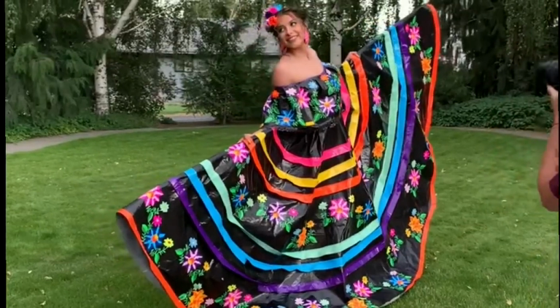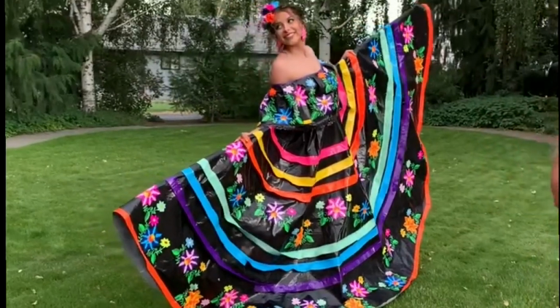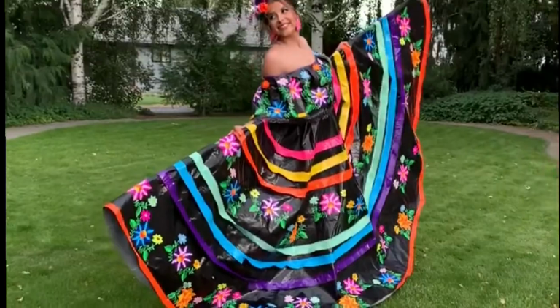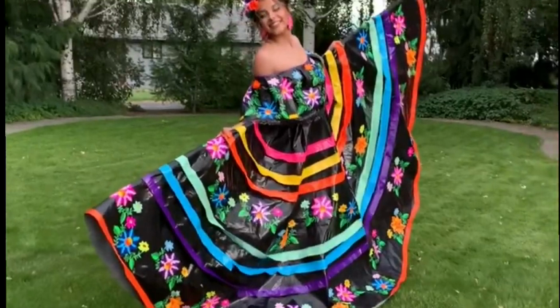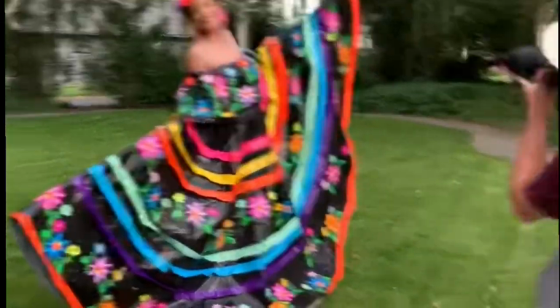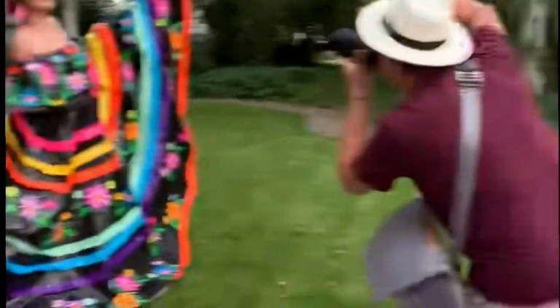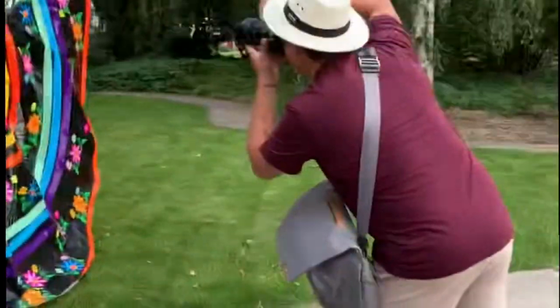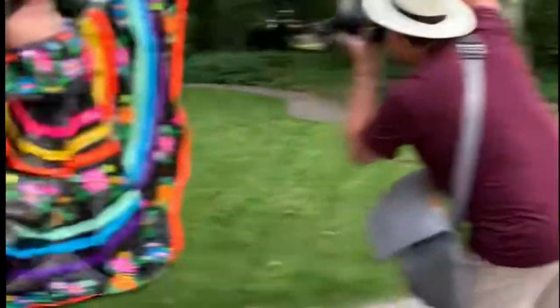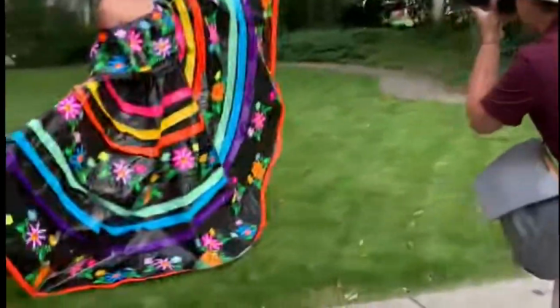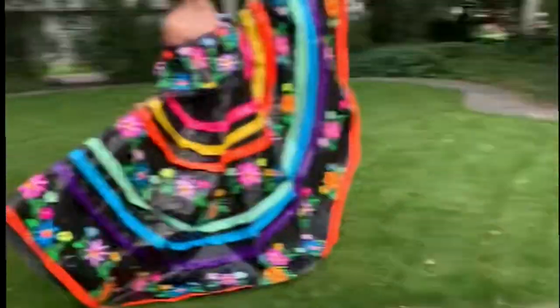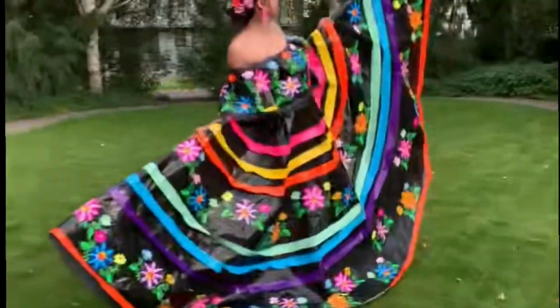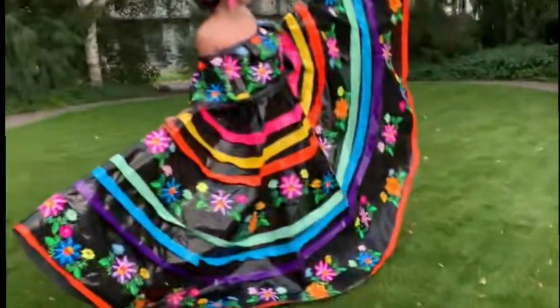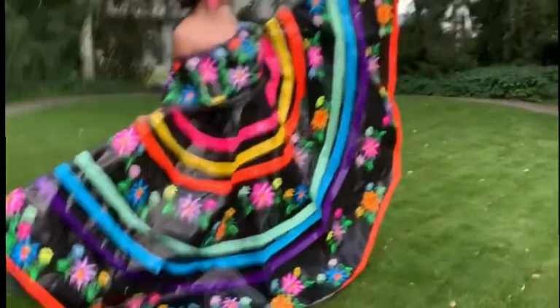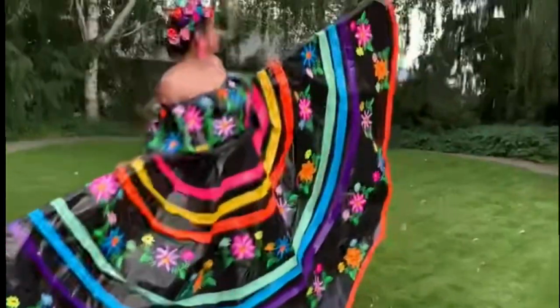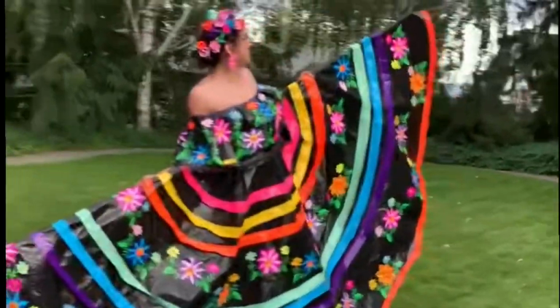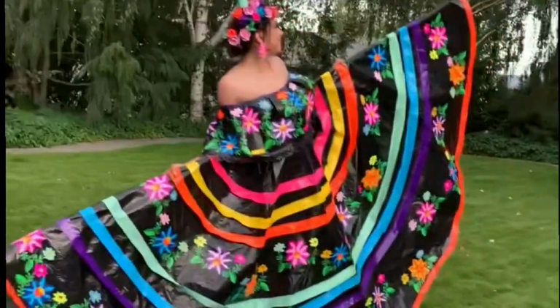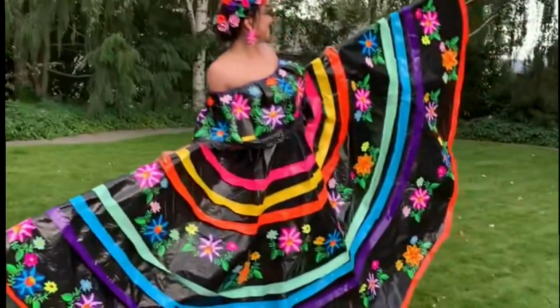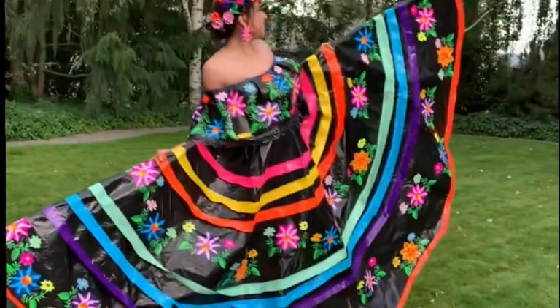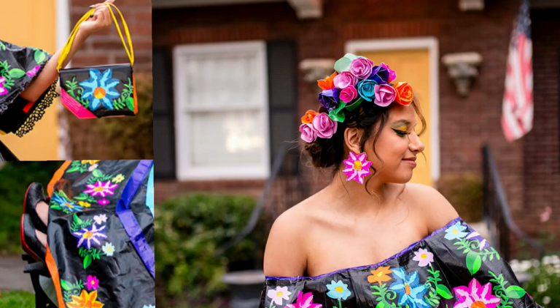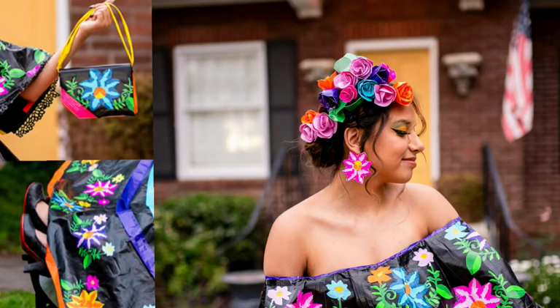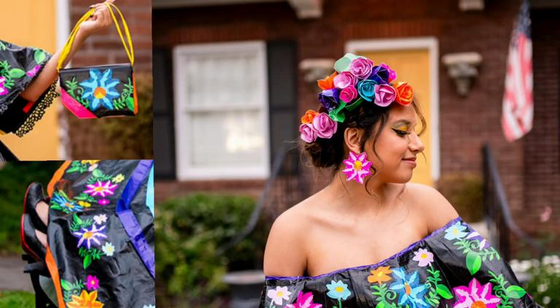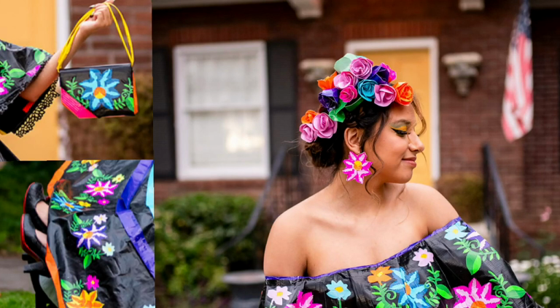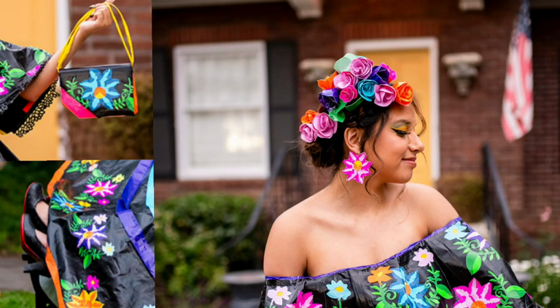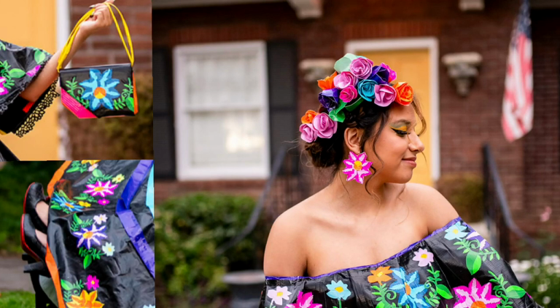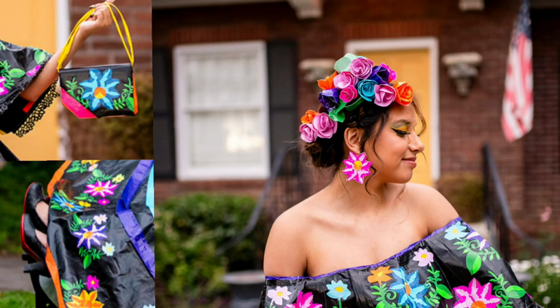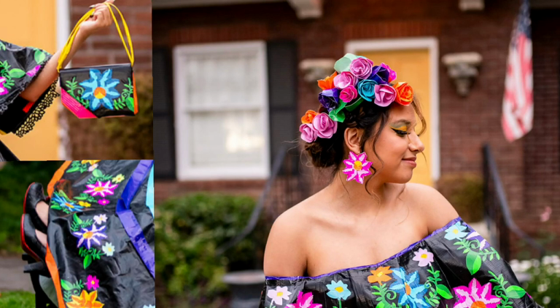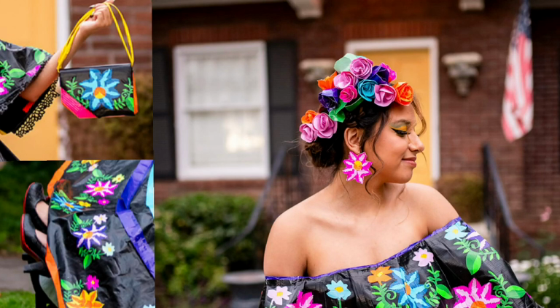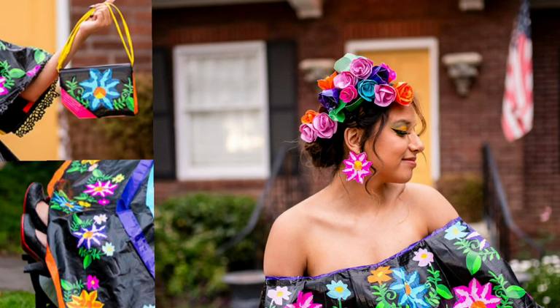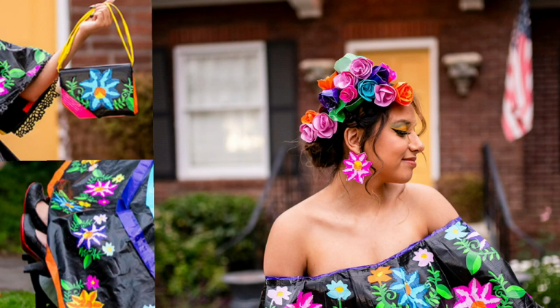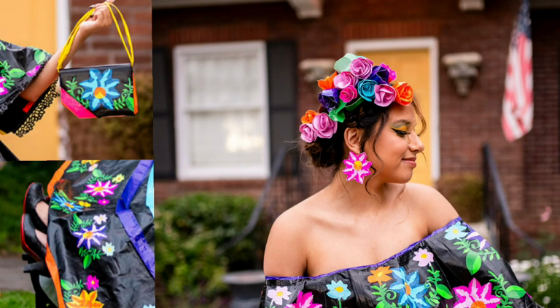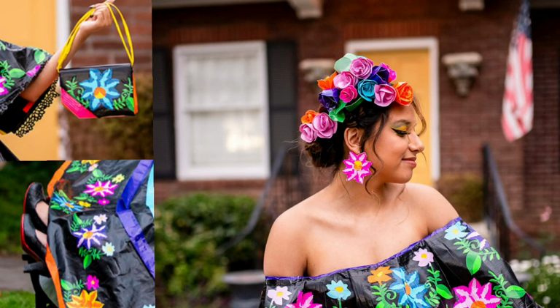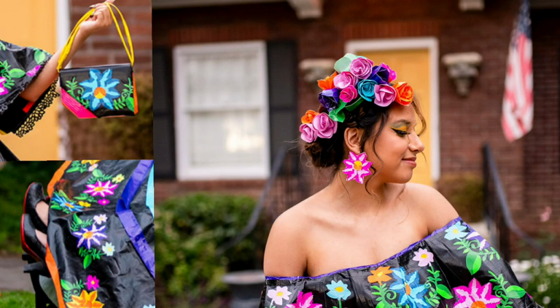Alongside making the dress, I also made a few accessories. Some accessories I made were a pair of shoes, a purse, flowers for my hair, and earrings.